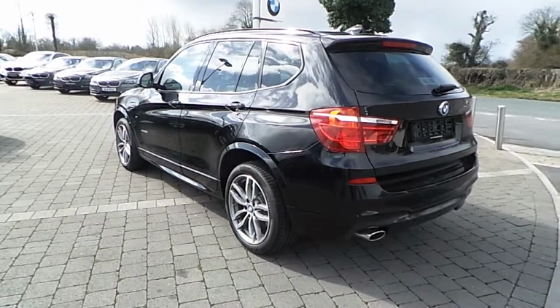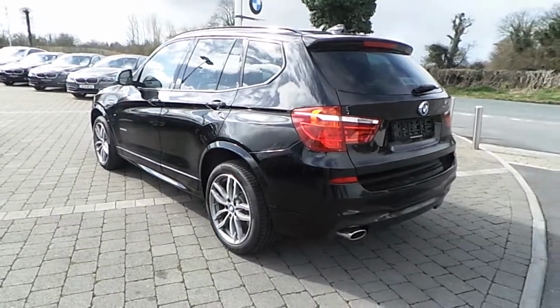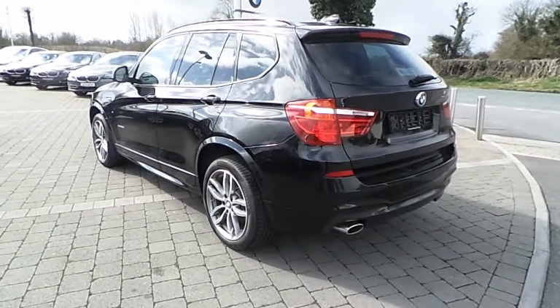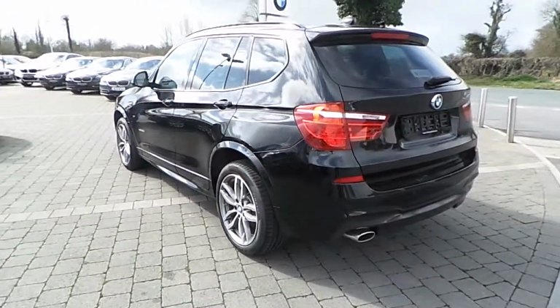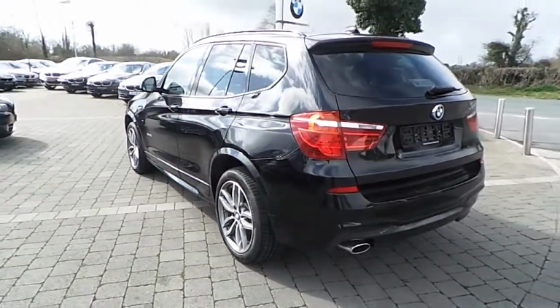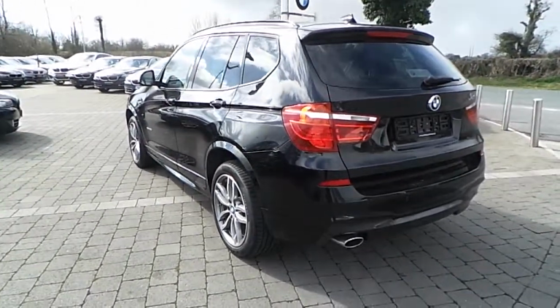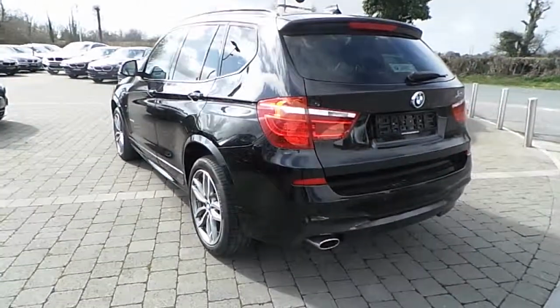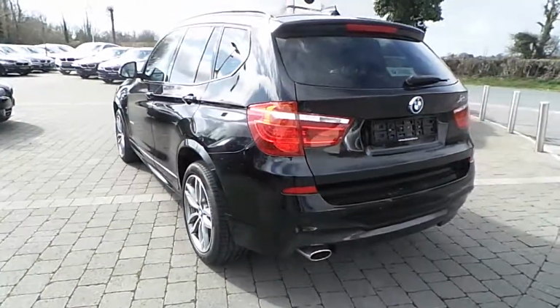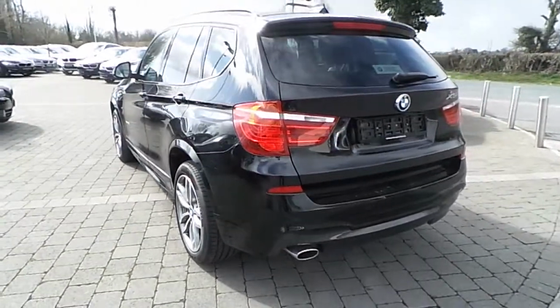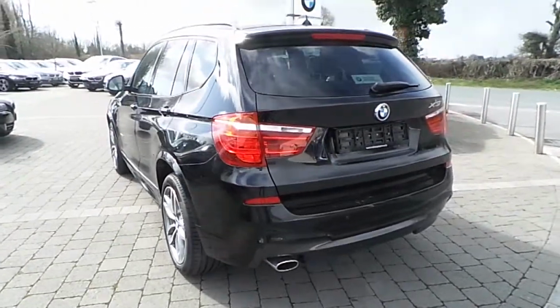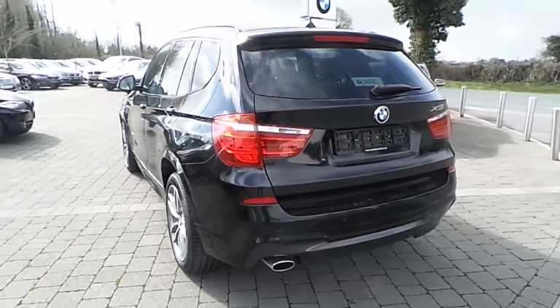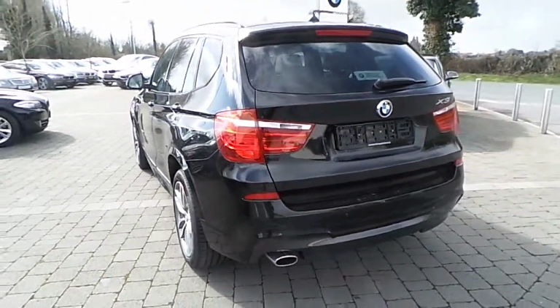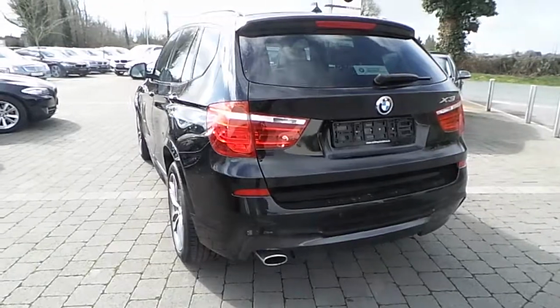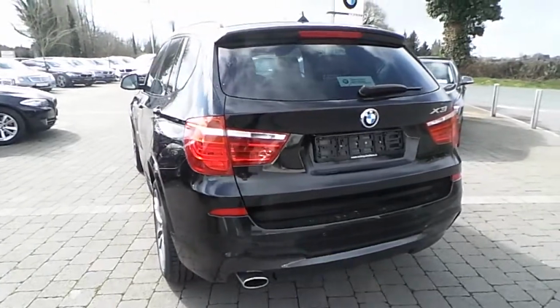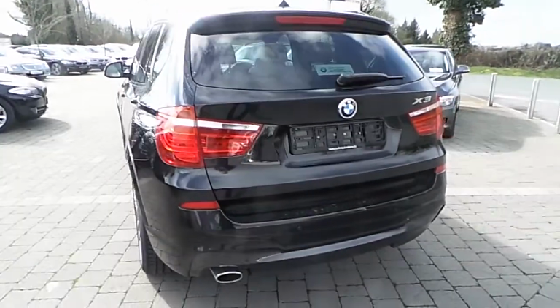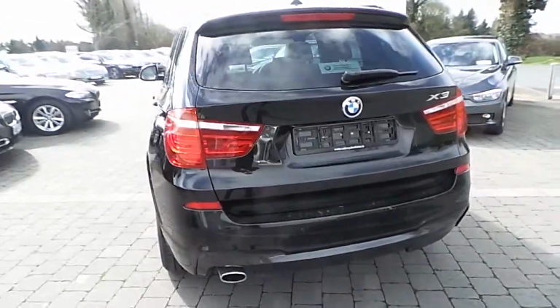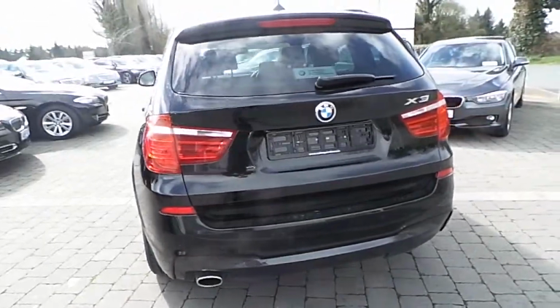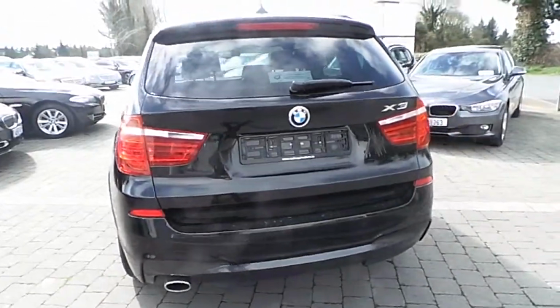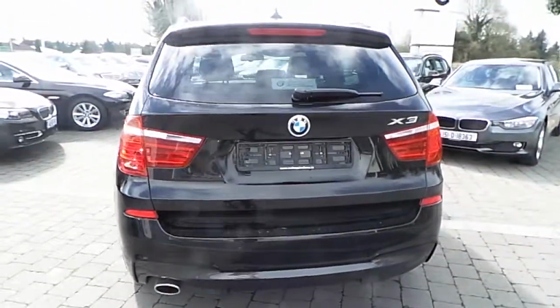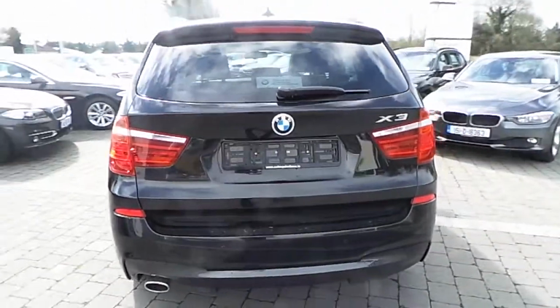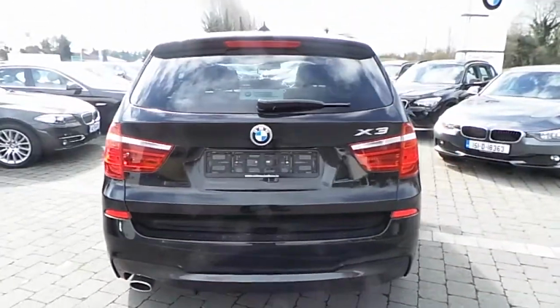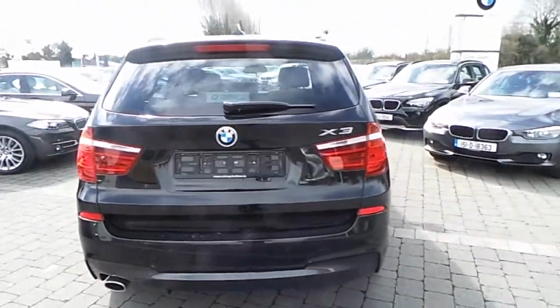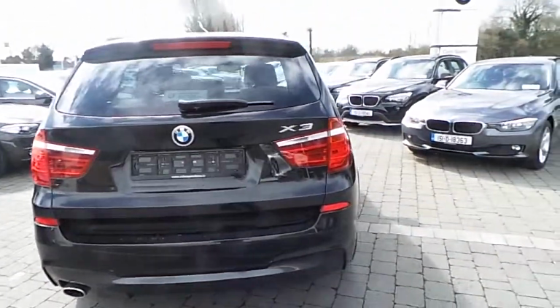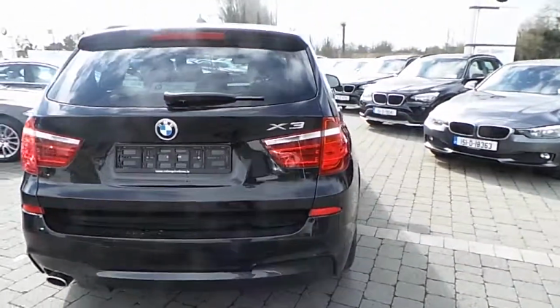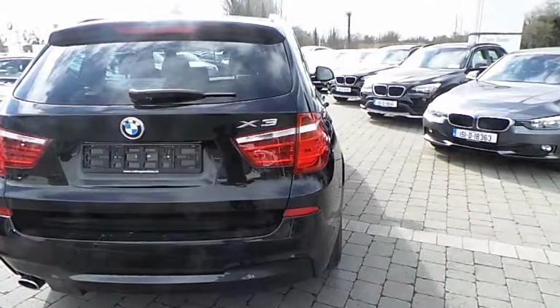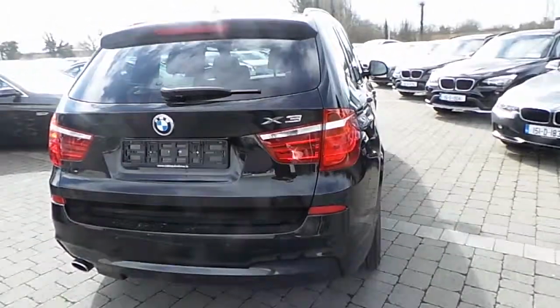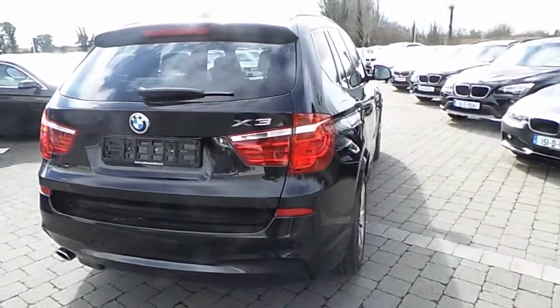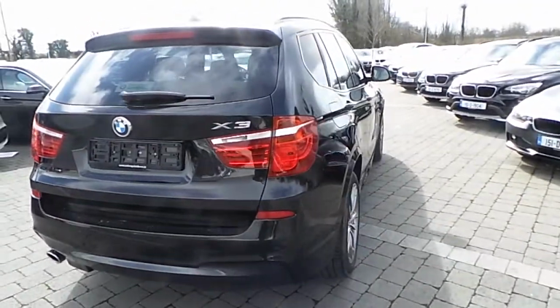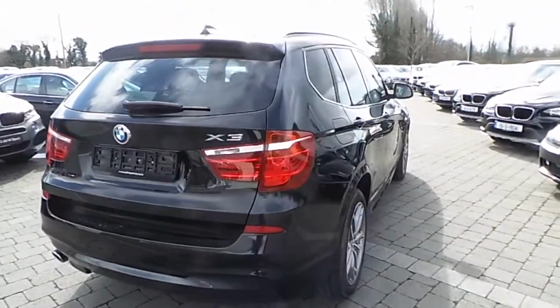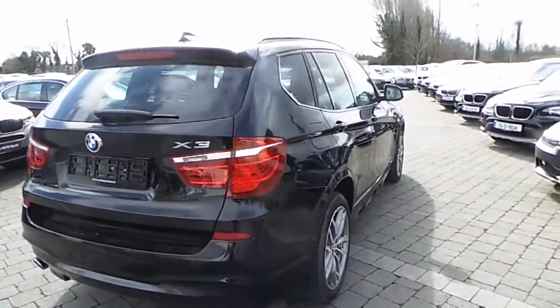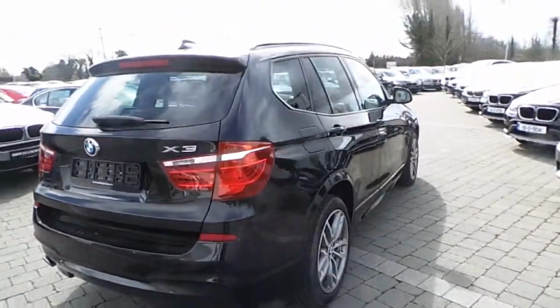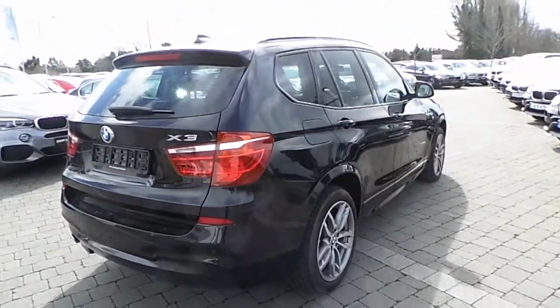Specifications of this vehicle include sun protection glass, sport suspension, panoramic sunroof, and also park distance control.